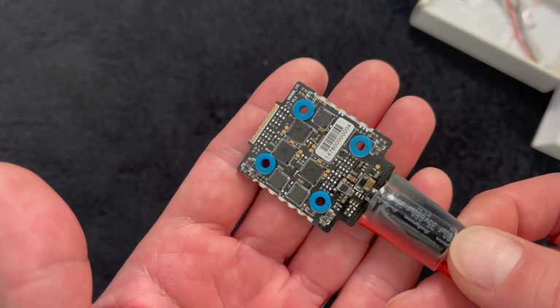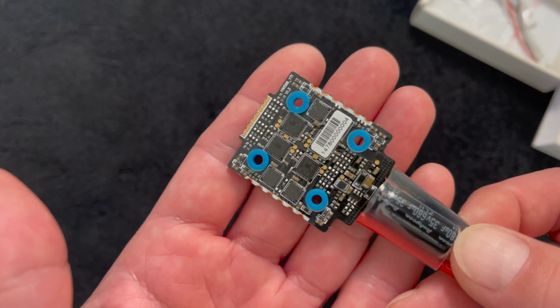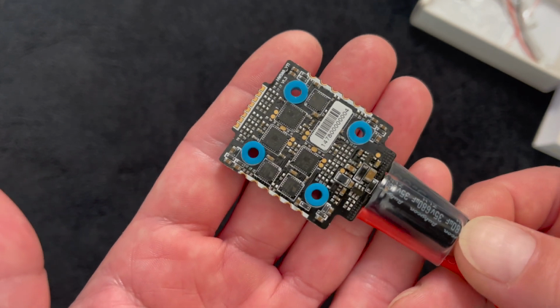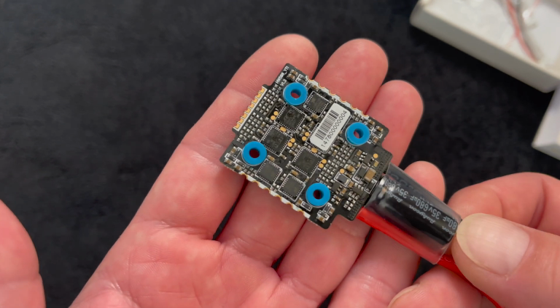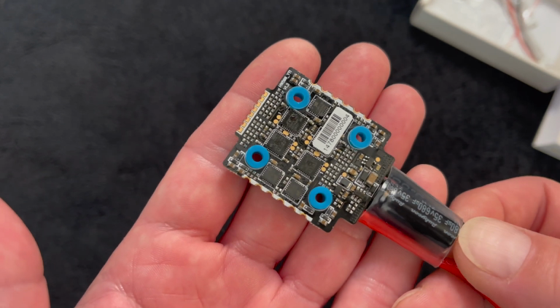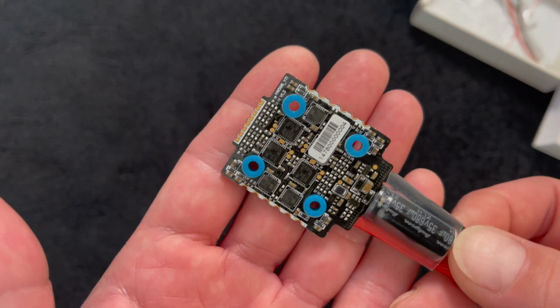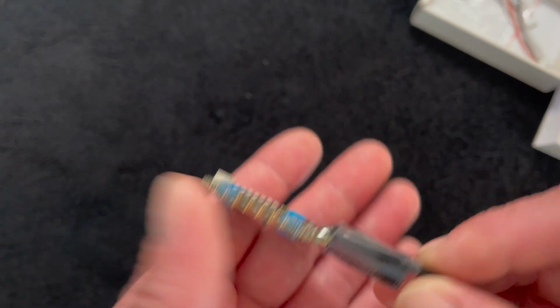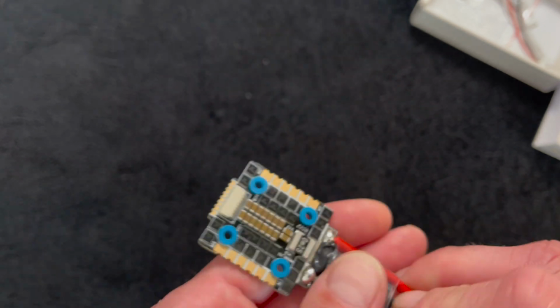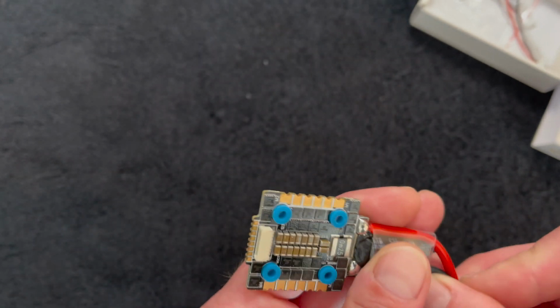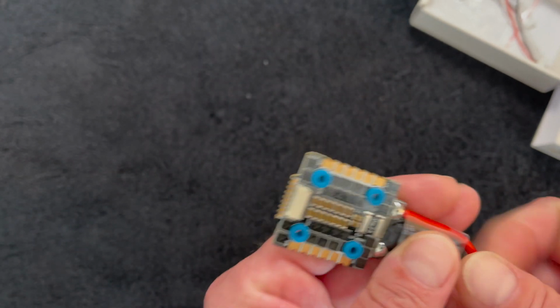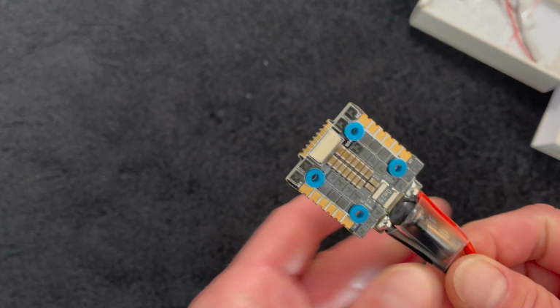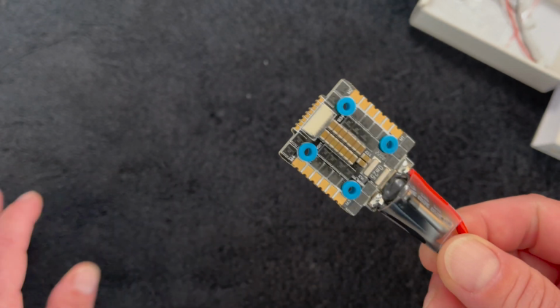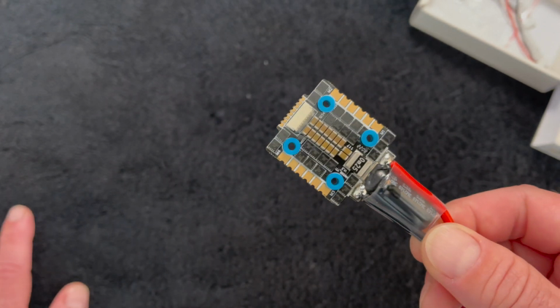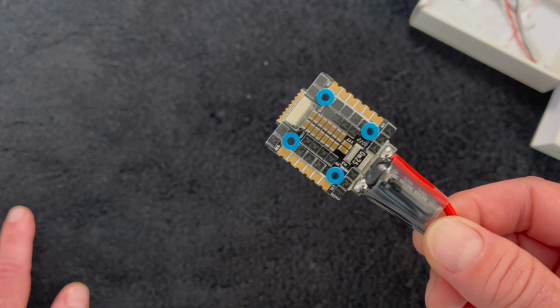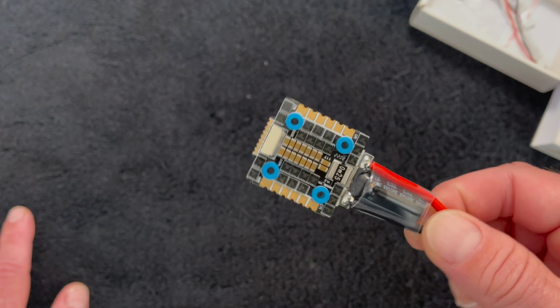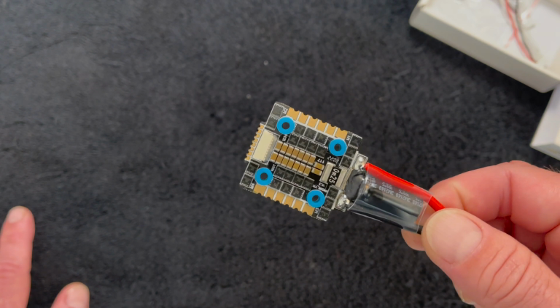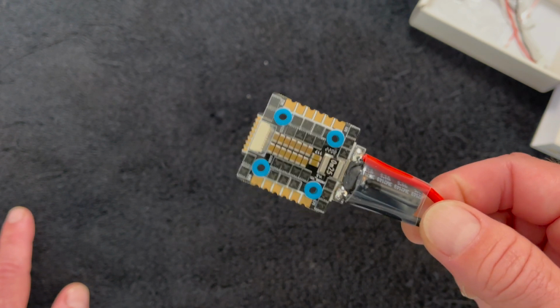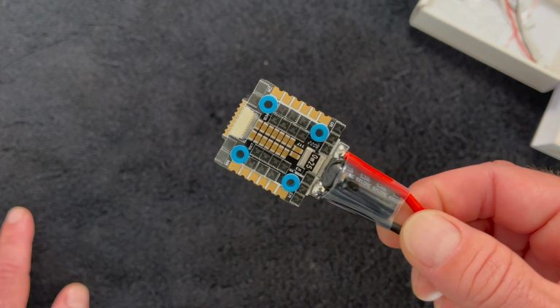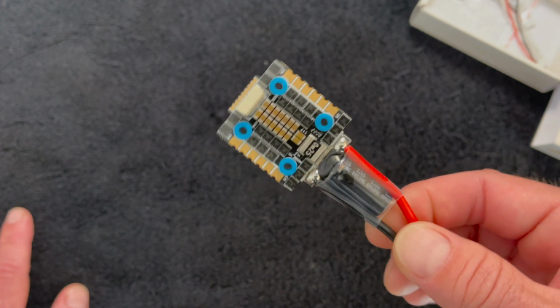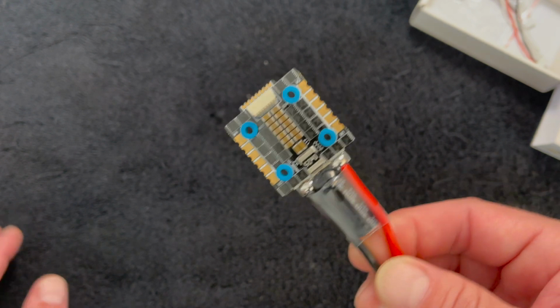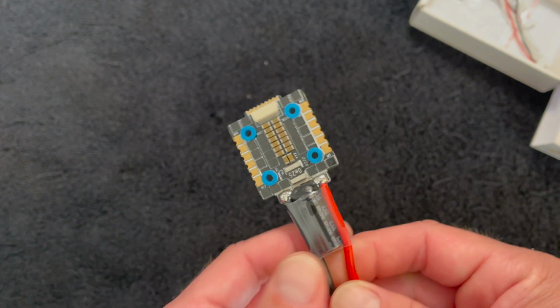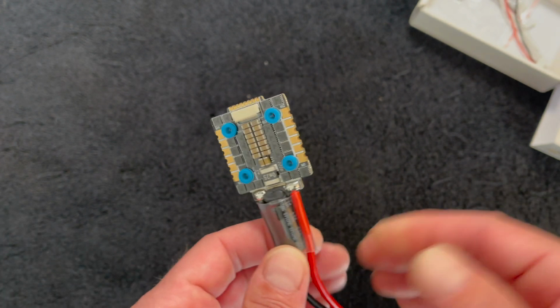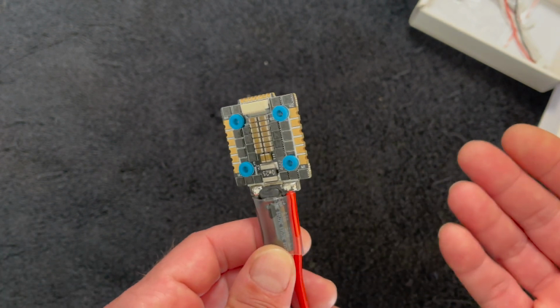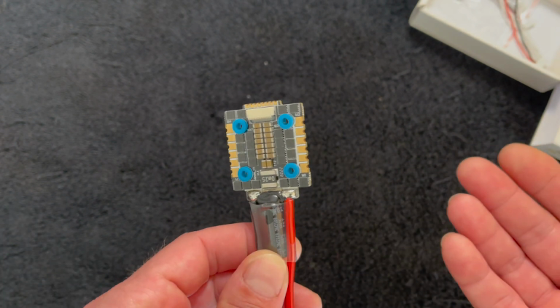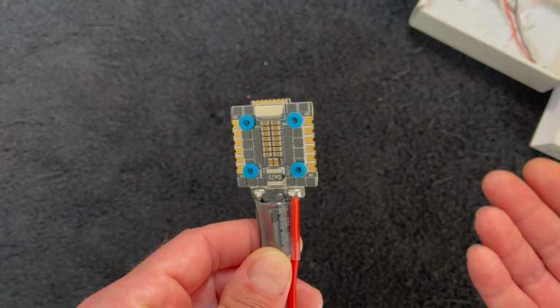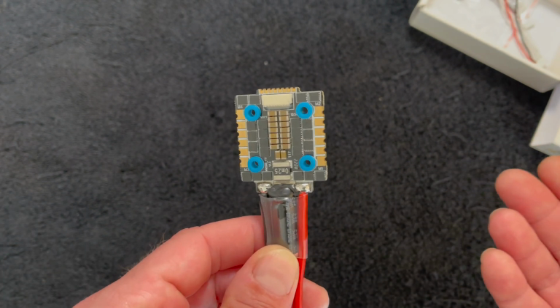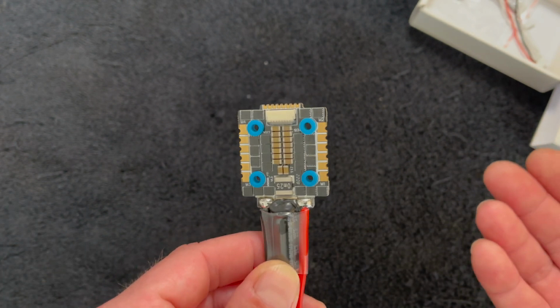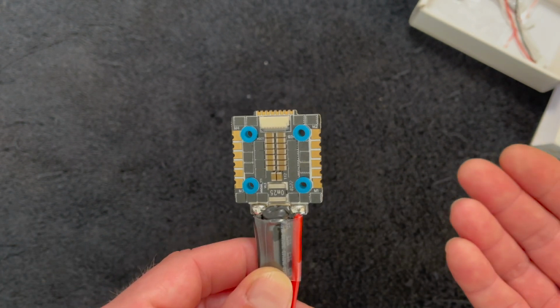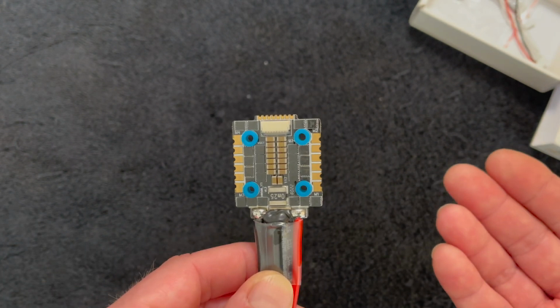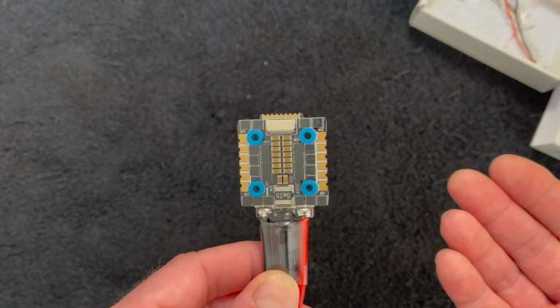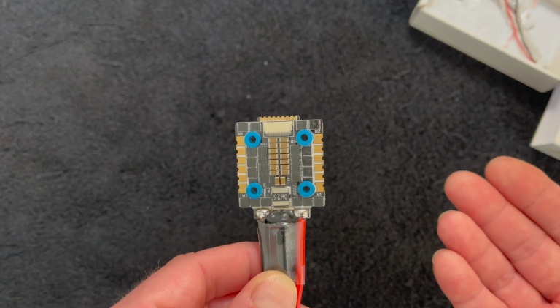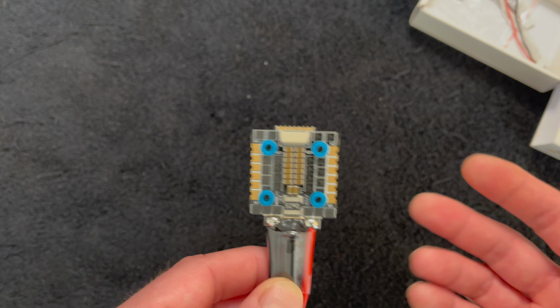You can see there, it looks really good. The 20-millimeter, 45-amp, 4-in-1 is an FPV racing speed control, if you did not know that already.